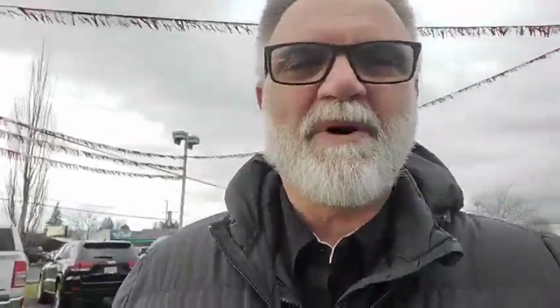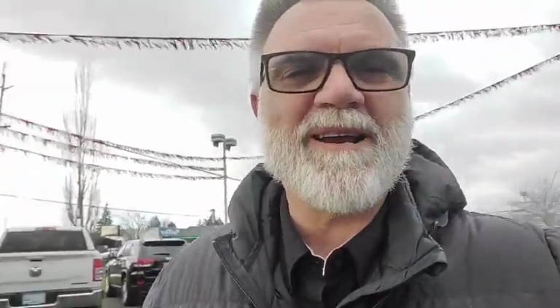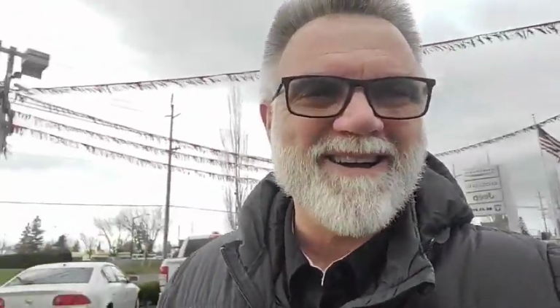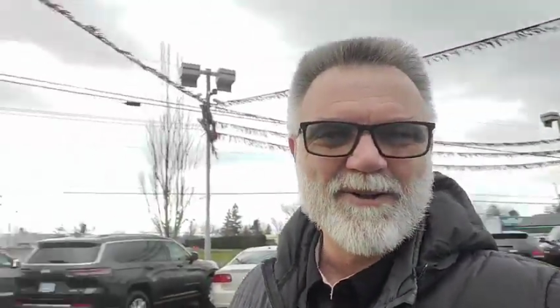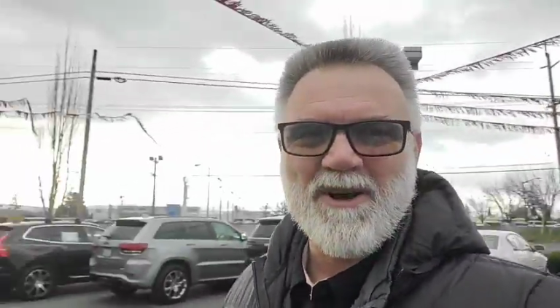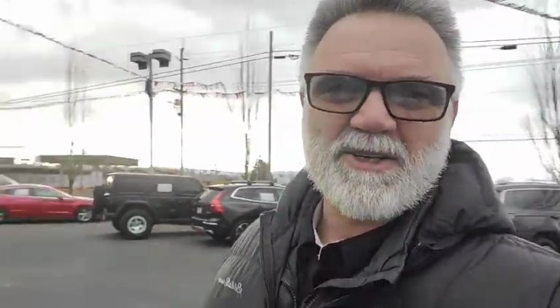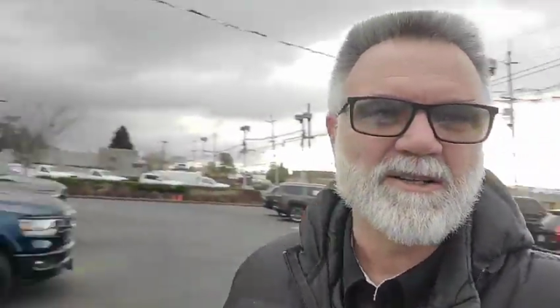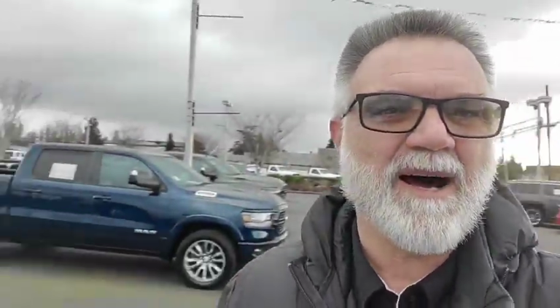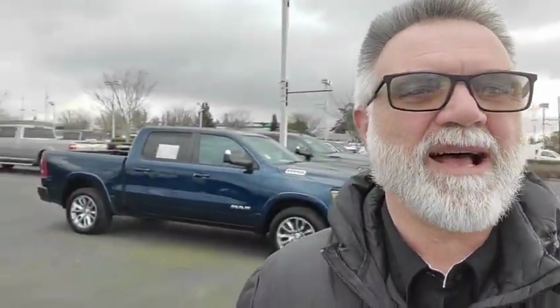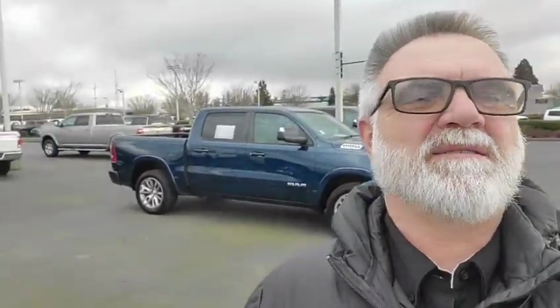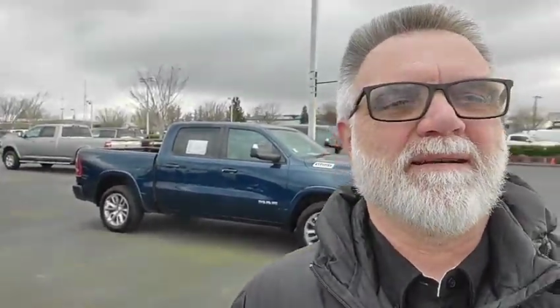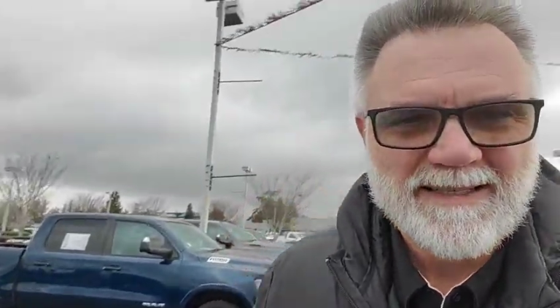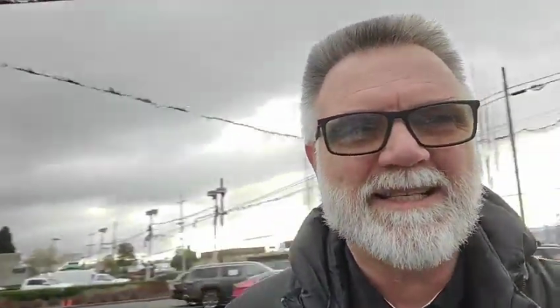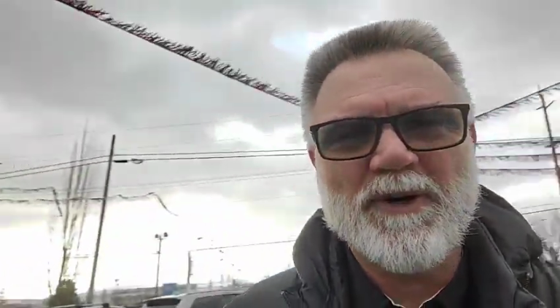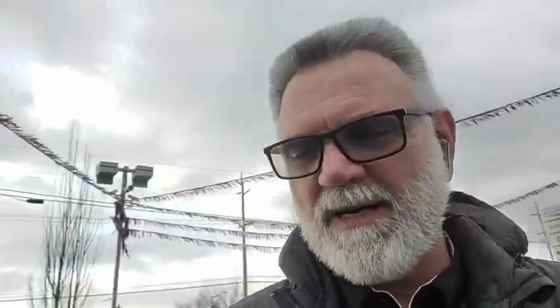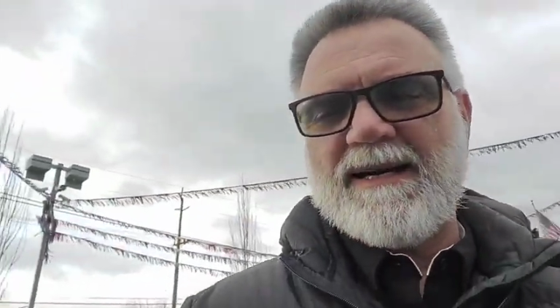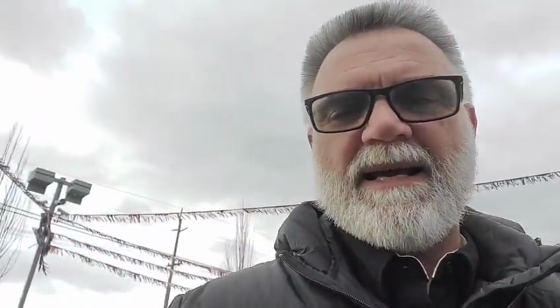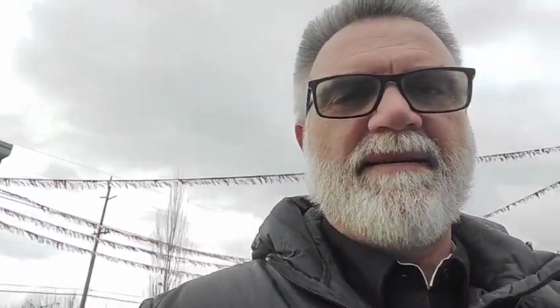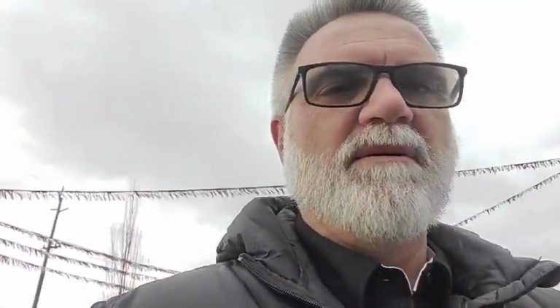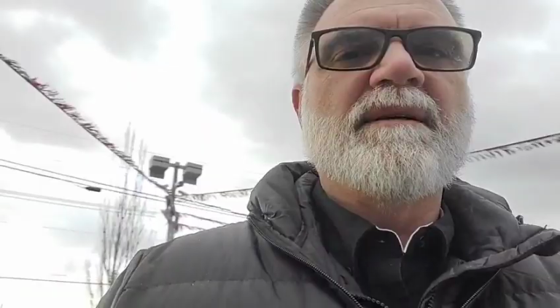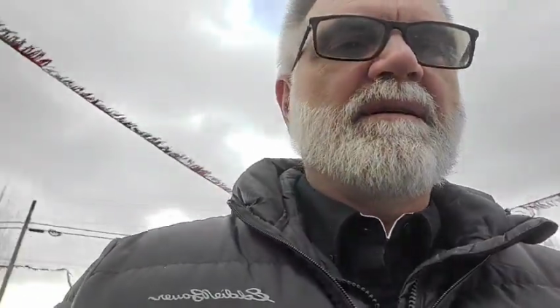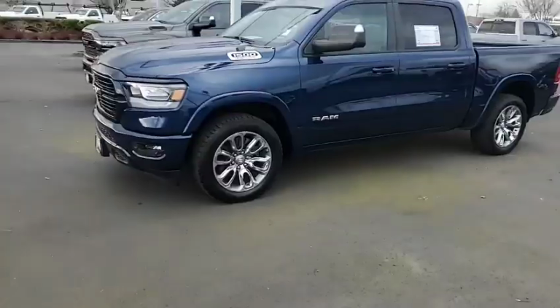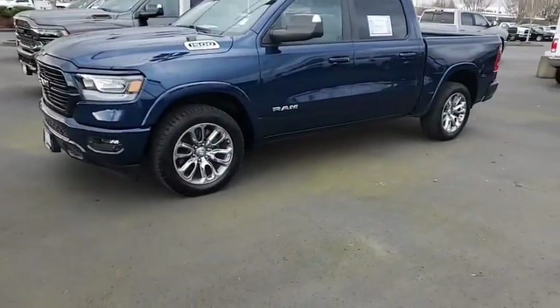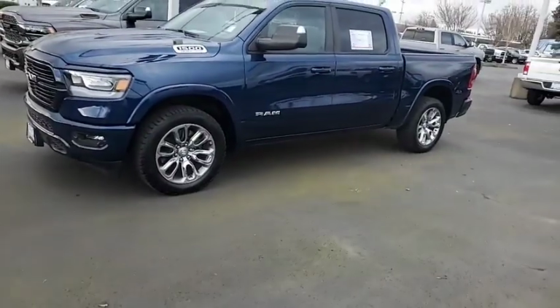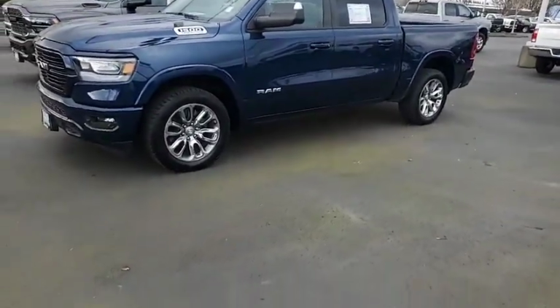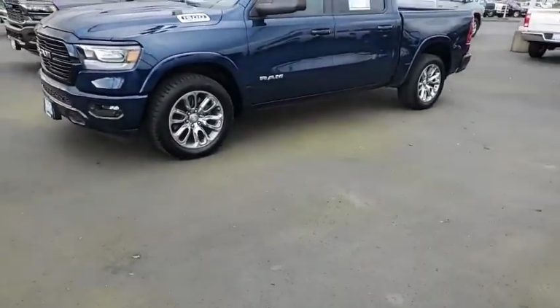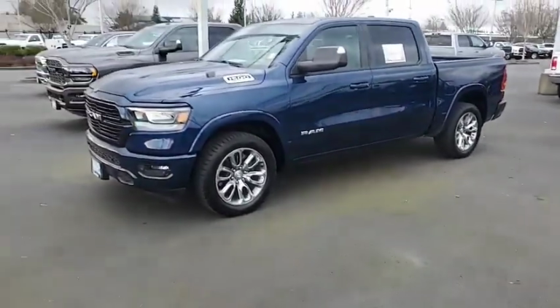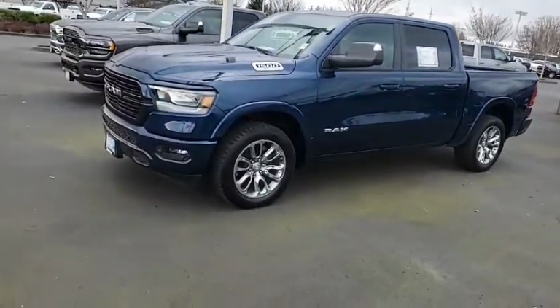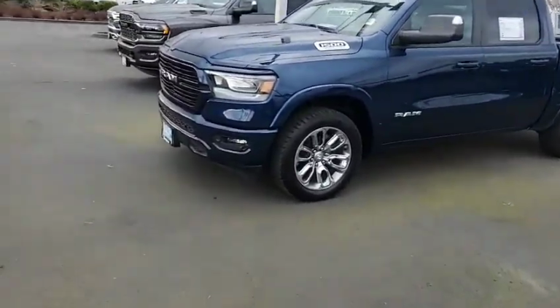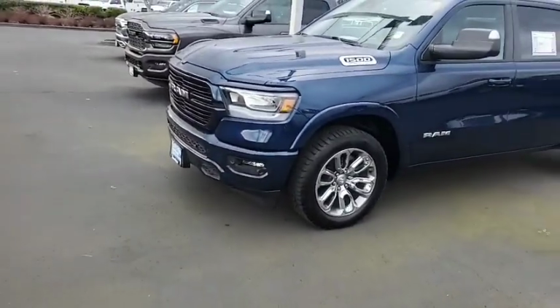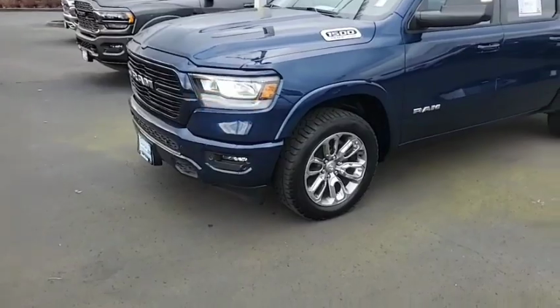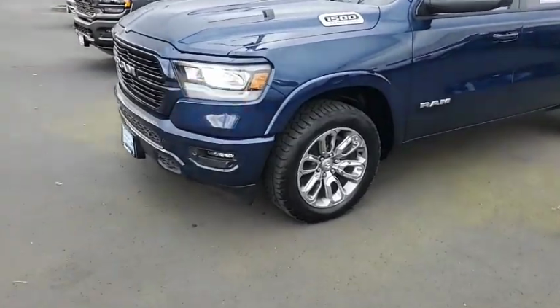Hey Brian, Randy May here, Hillsboro Talk, and you just called about that truck right there. It is here for sure, in stock, and available. Thought I'd shoot you a quick video on it so that you can see.